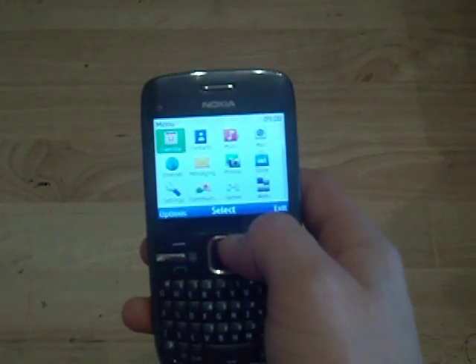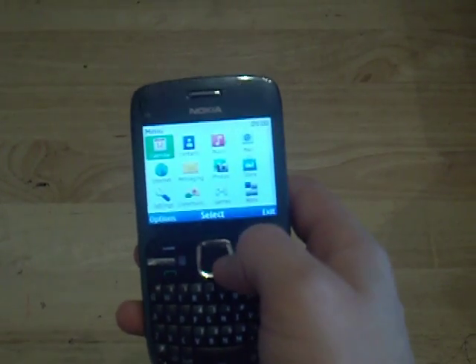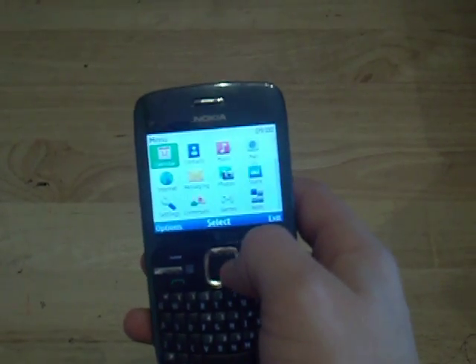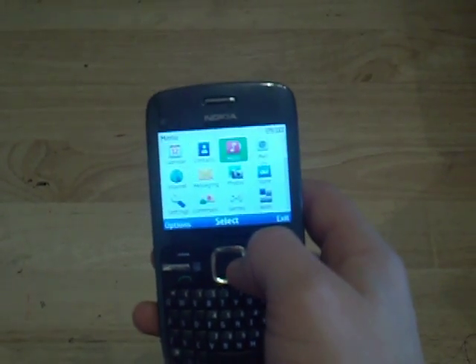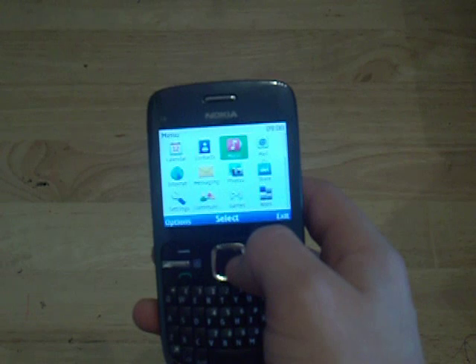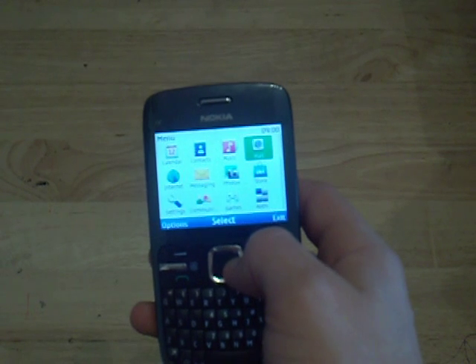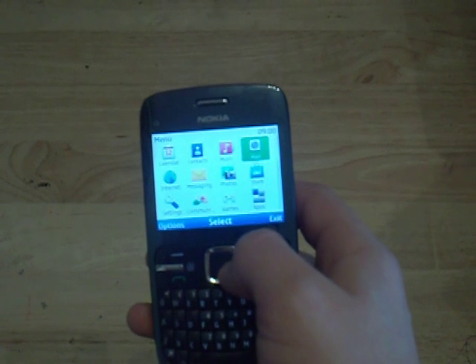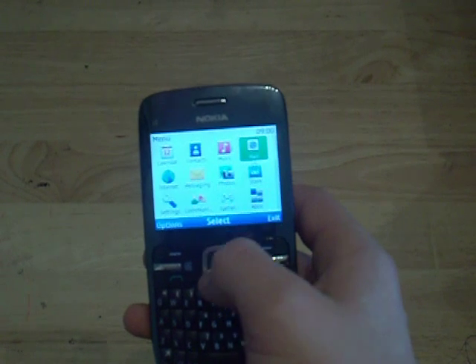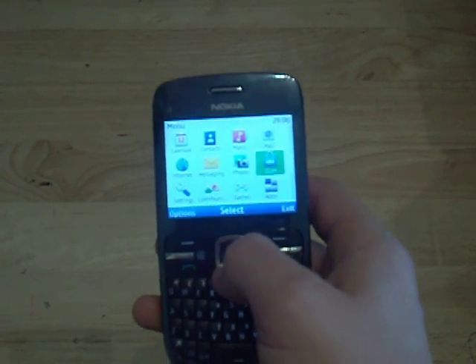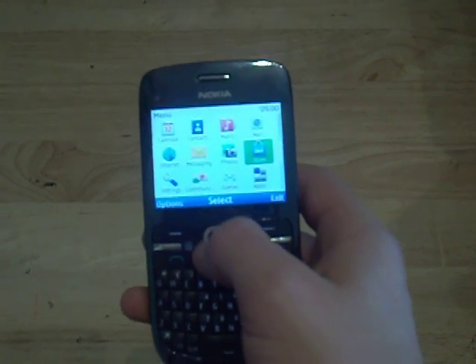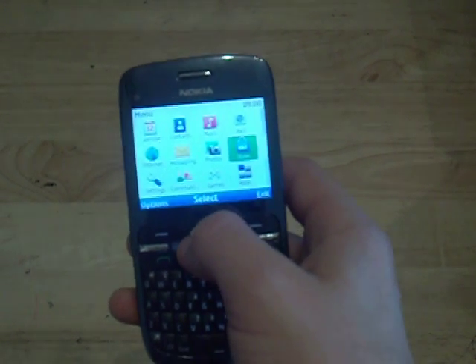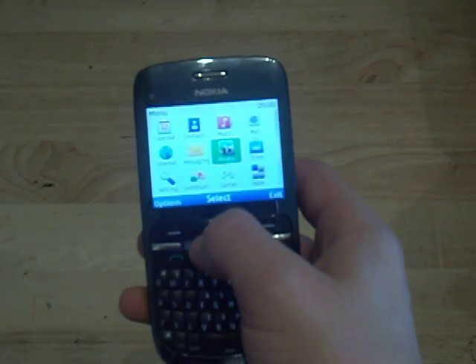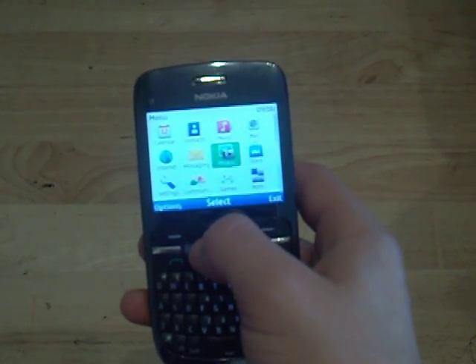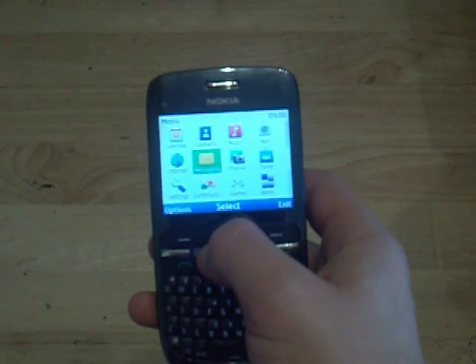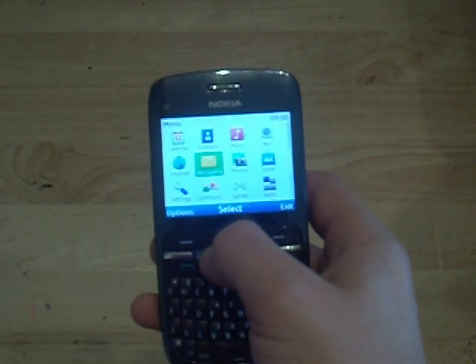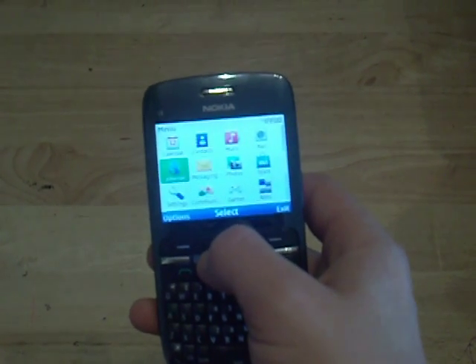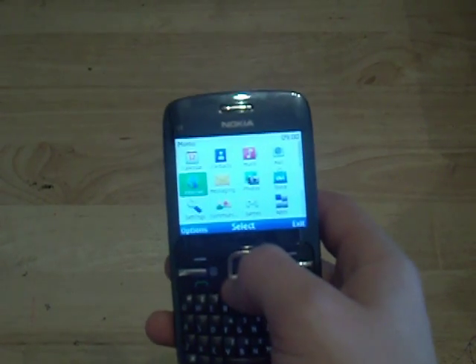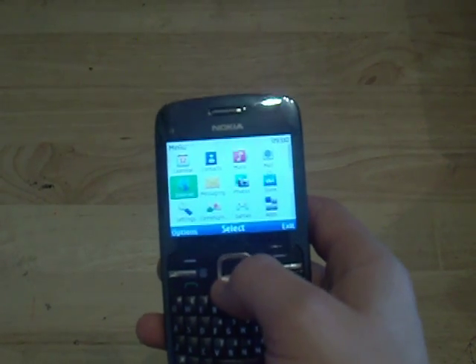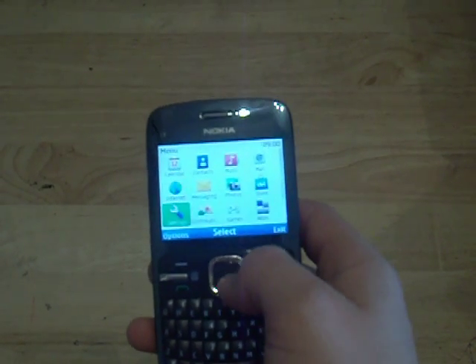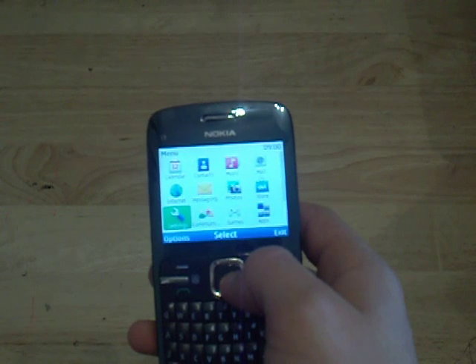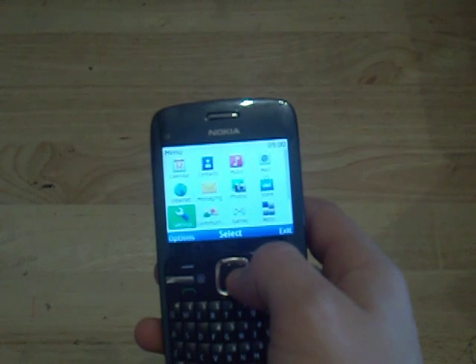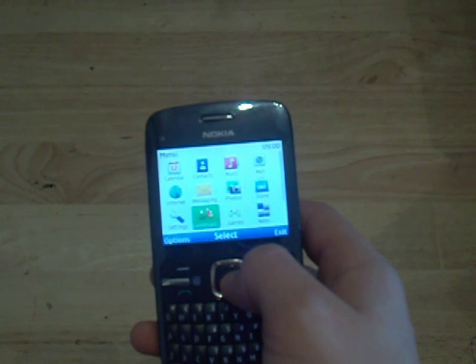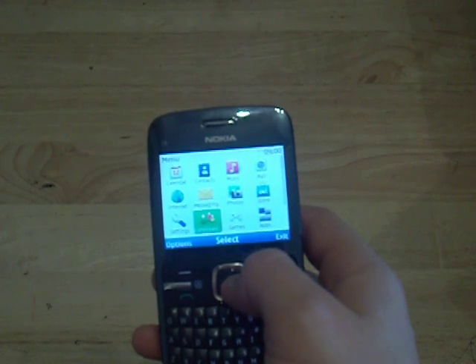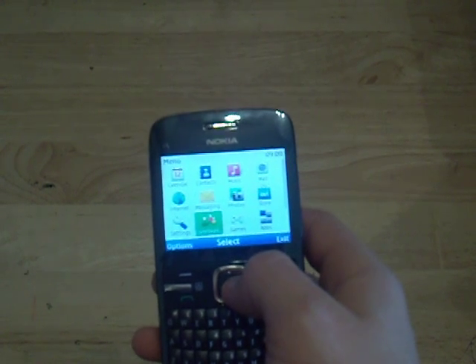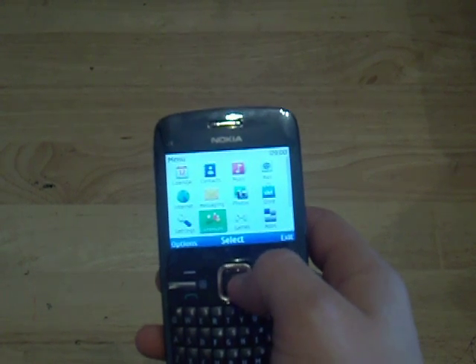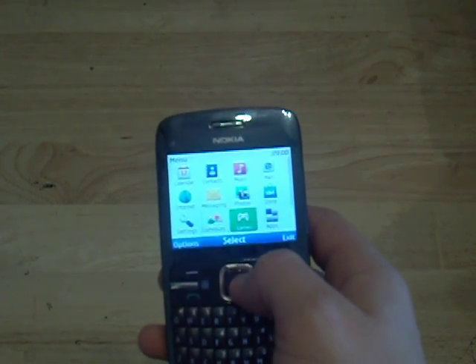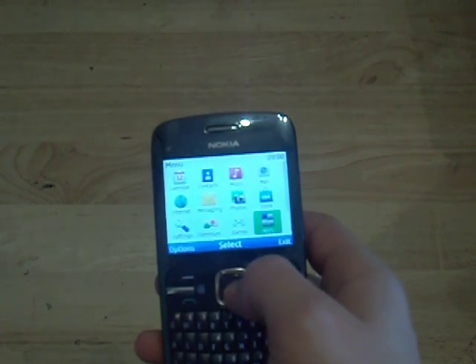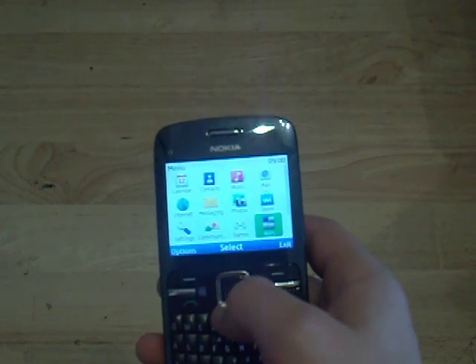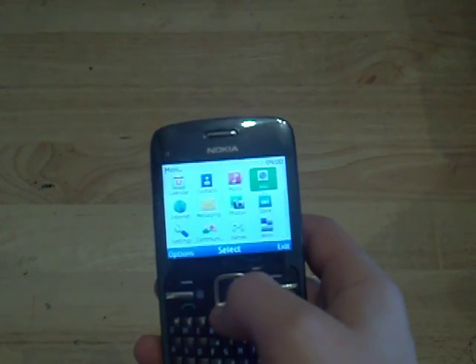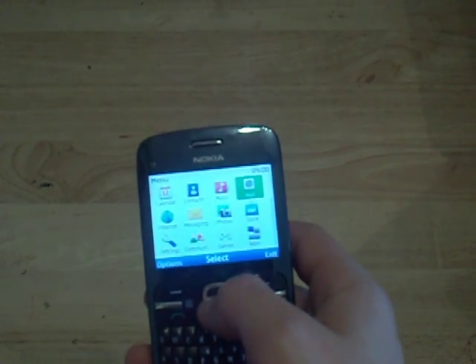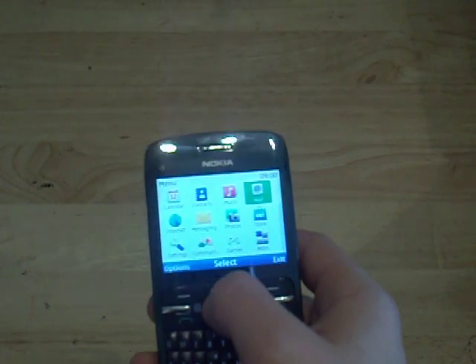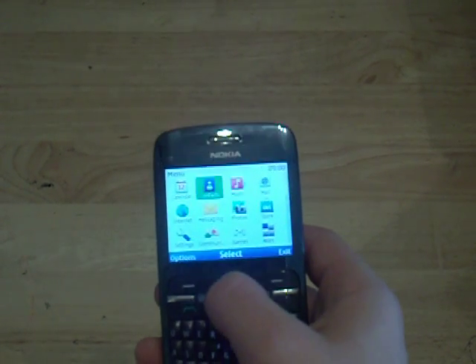We've got Calendar, Contacts, Music, Mail, Office Store, Photos, Messaging, Internet, Settings, Communities, Games, Apps — and that's it.